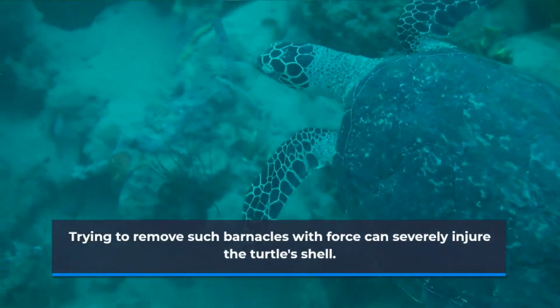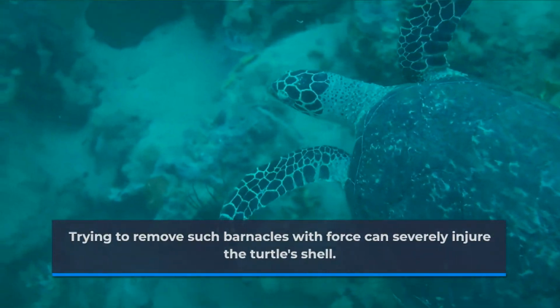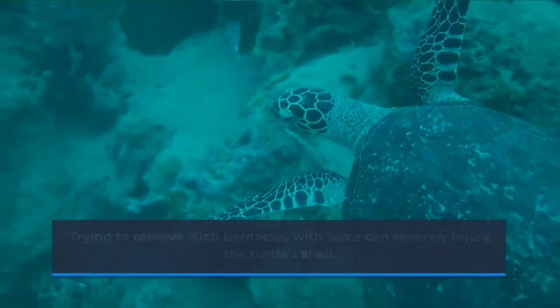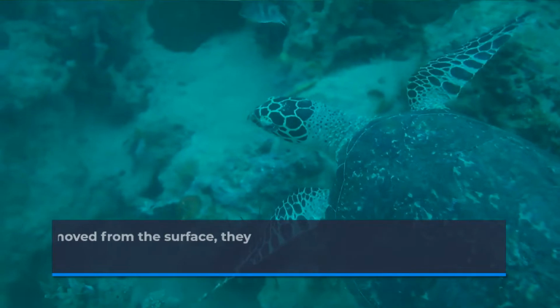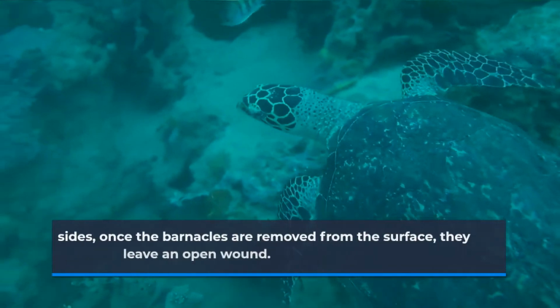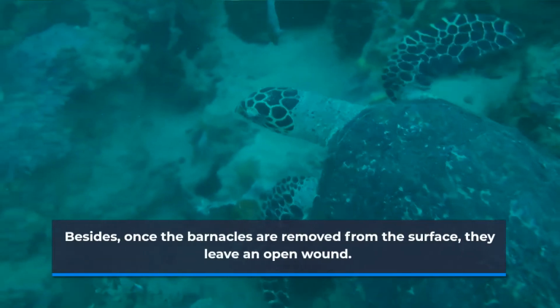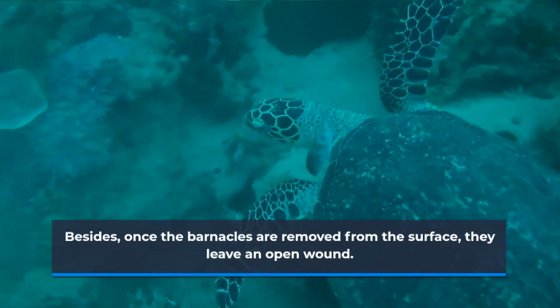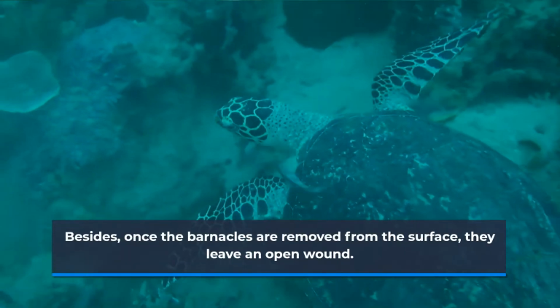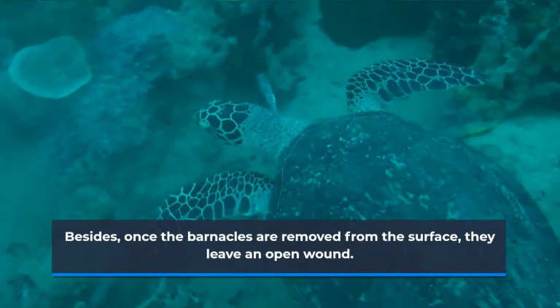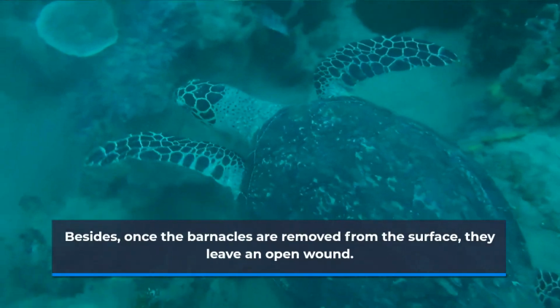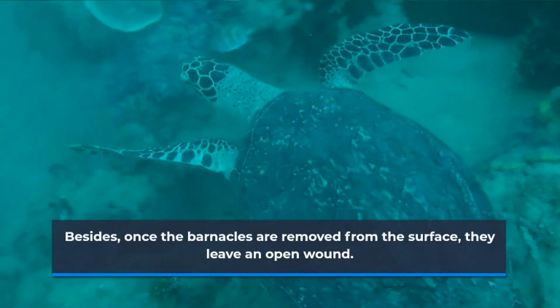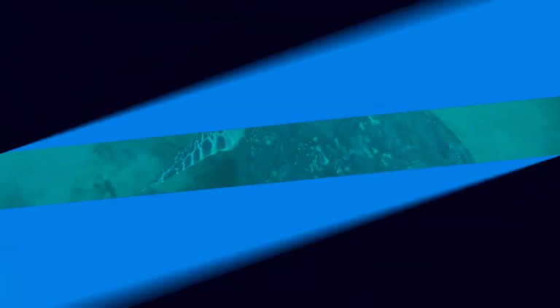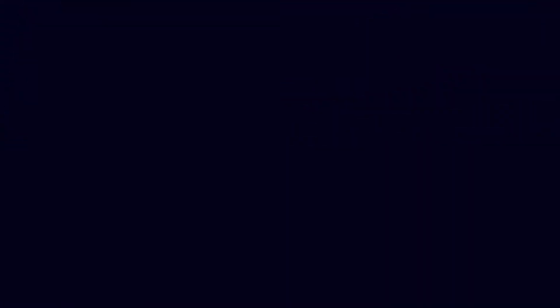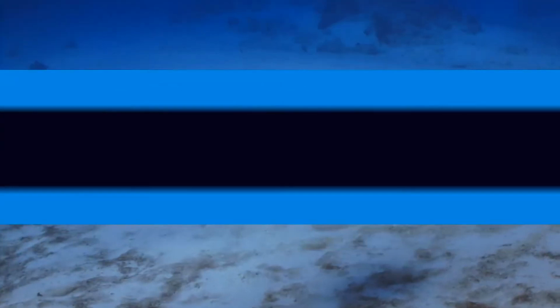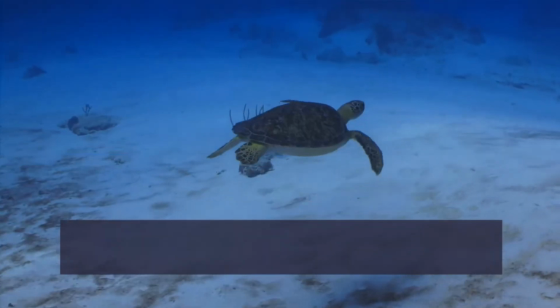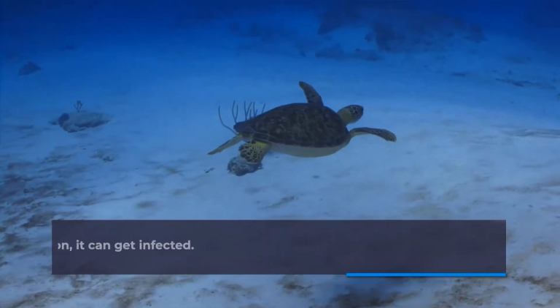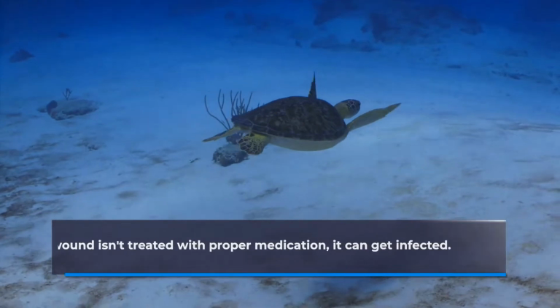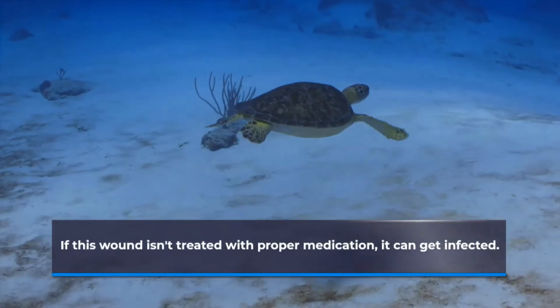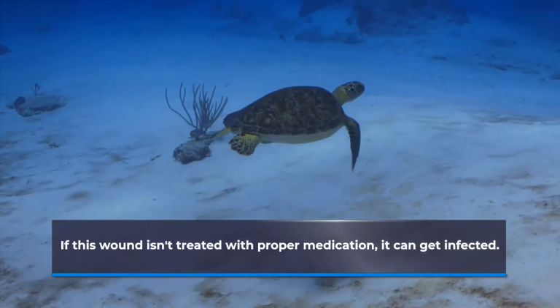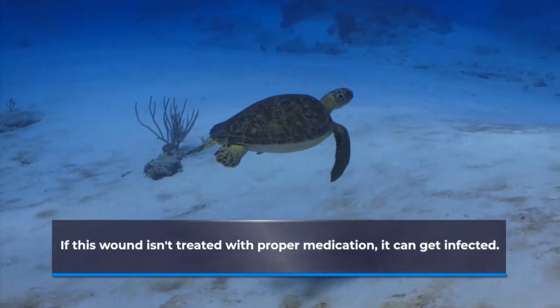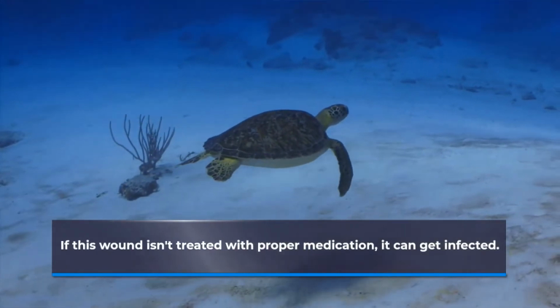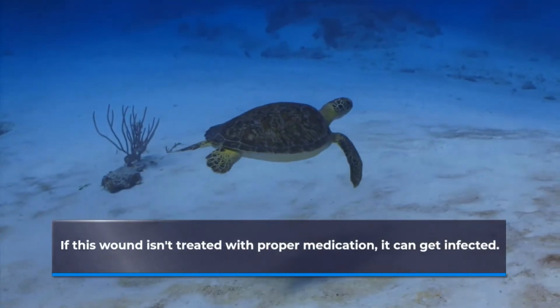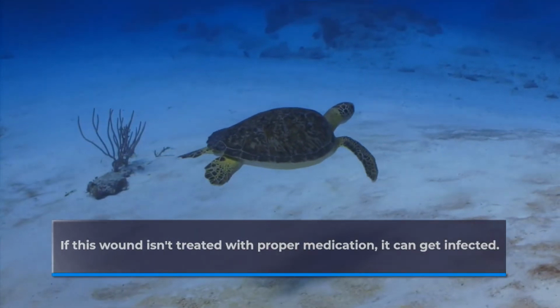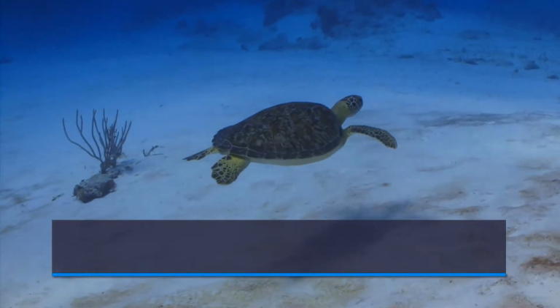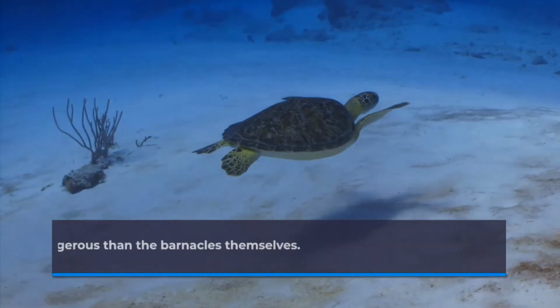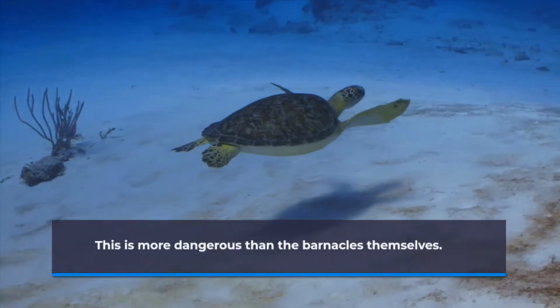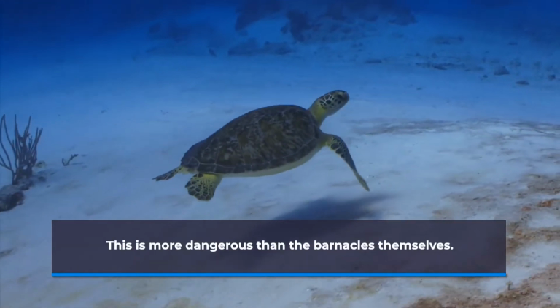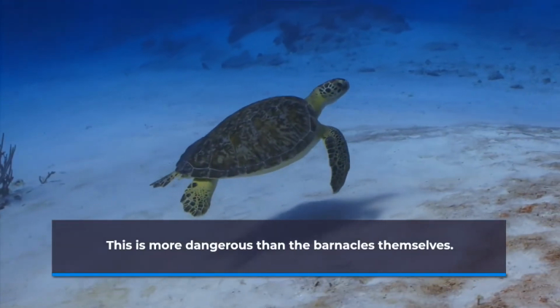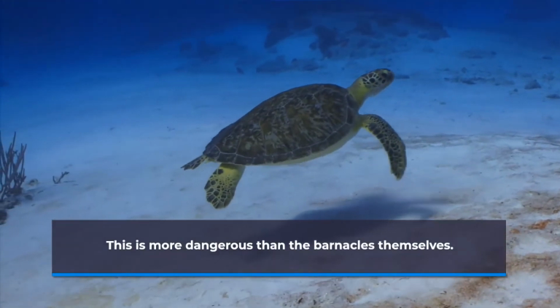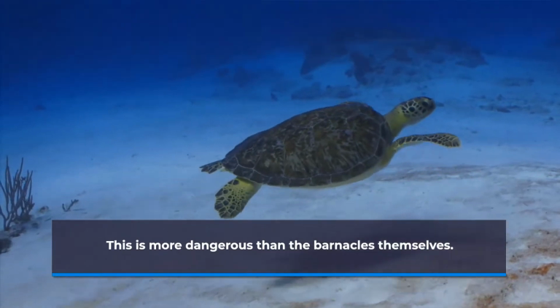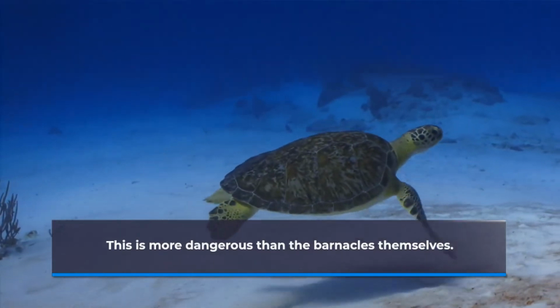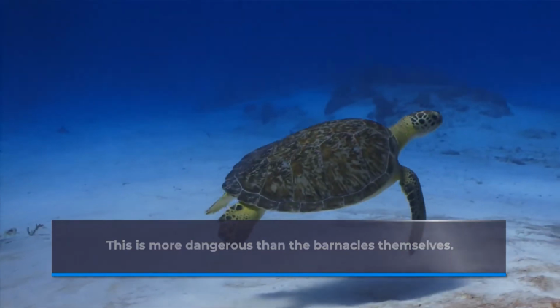Besides, once the barnacles are removed from the surface, they leave an open wound. If this wound isn't treated with proper medication, it can get infected. This is more dangerous than the barnacles themselves.